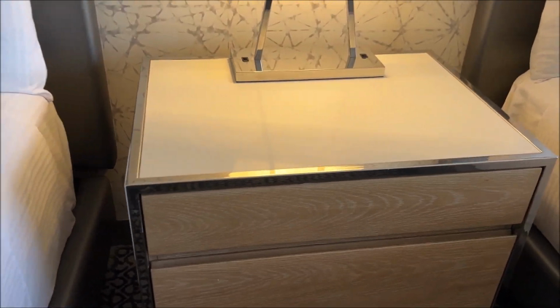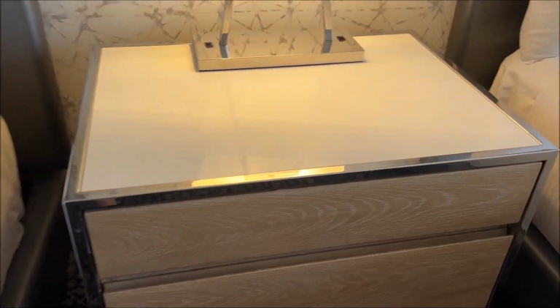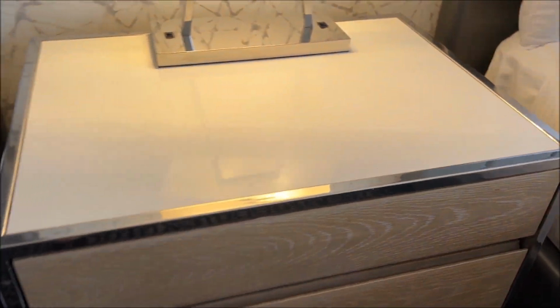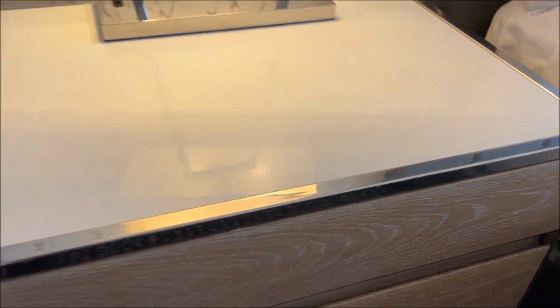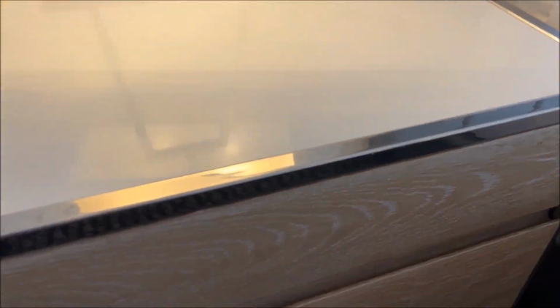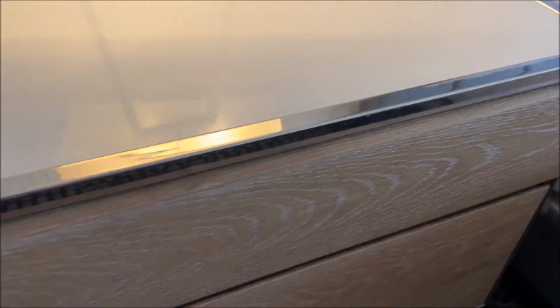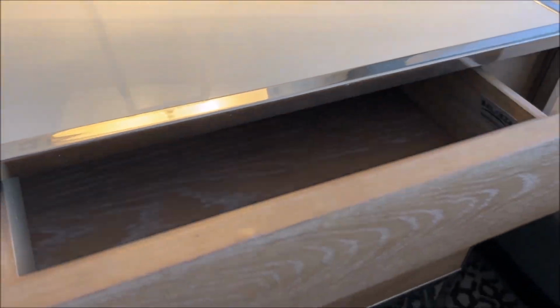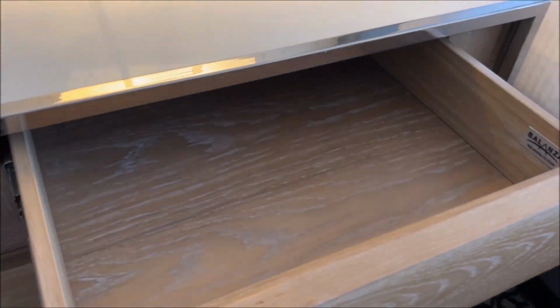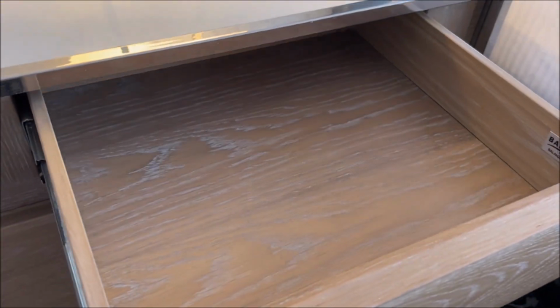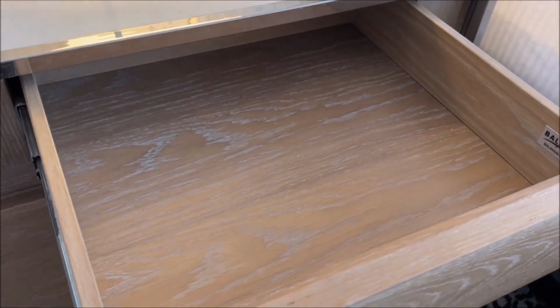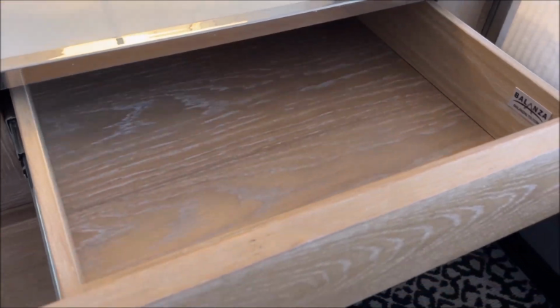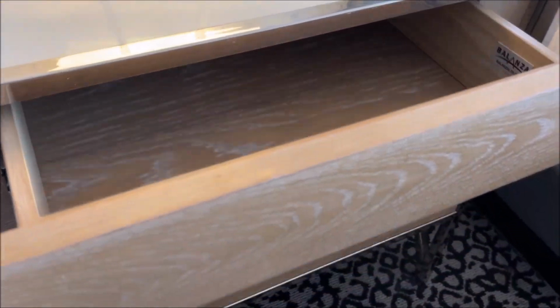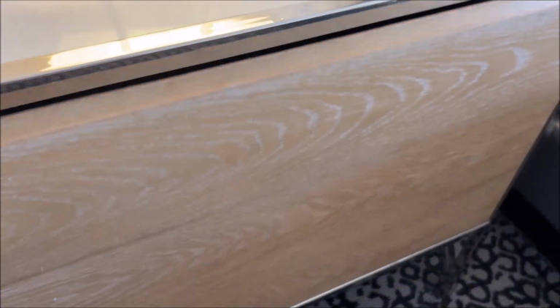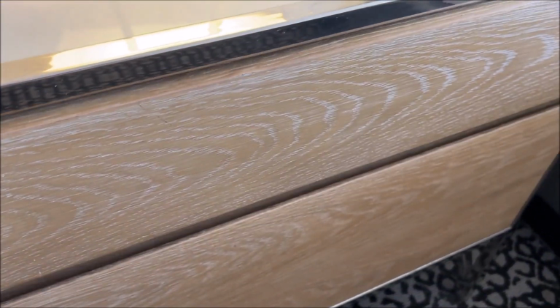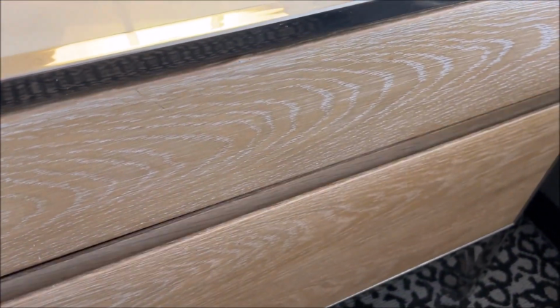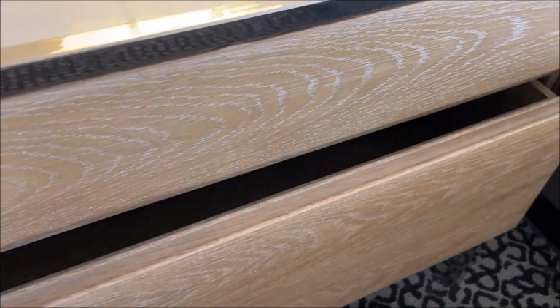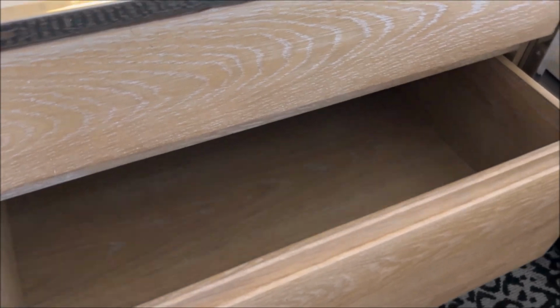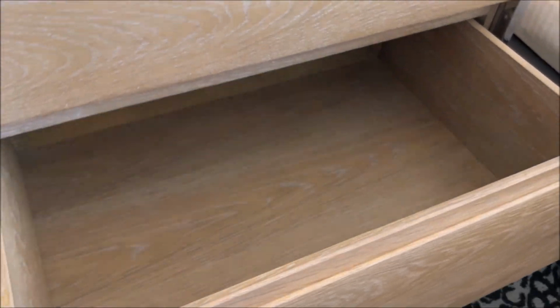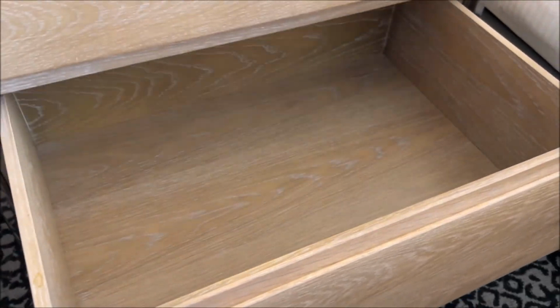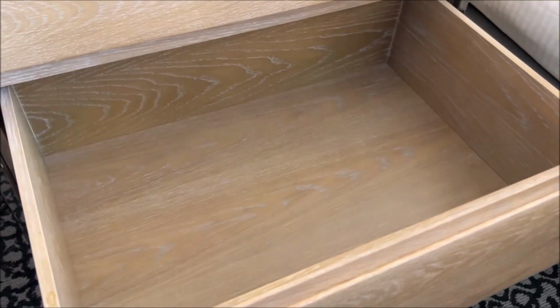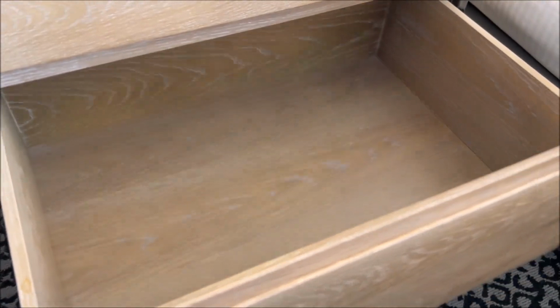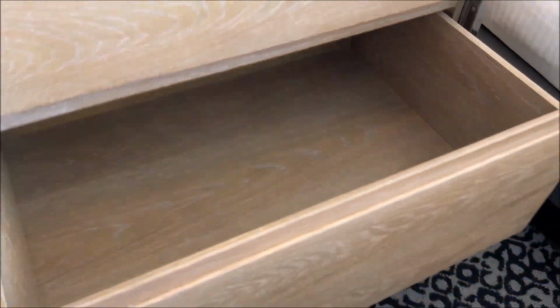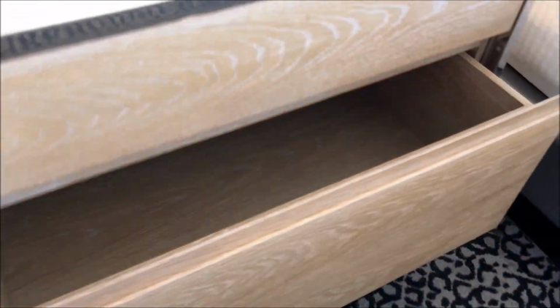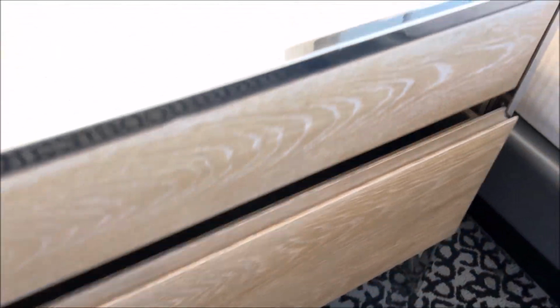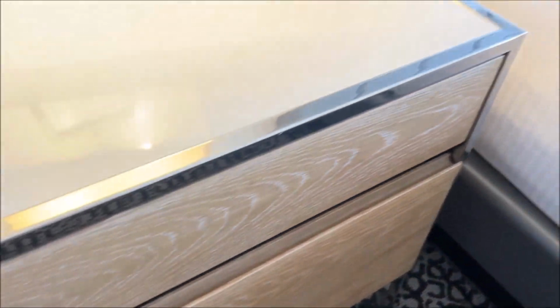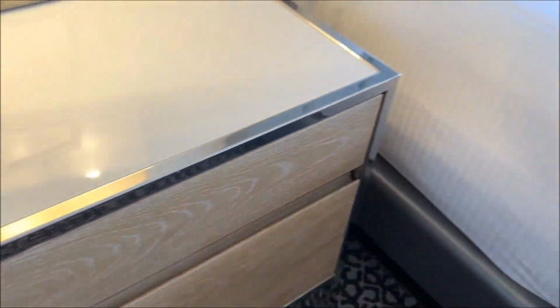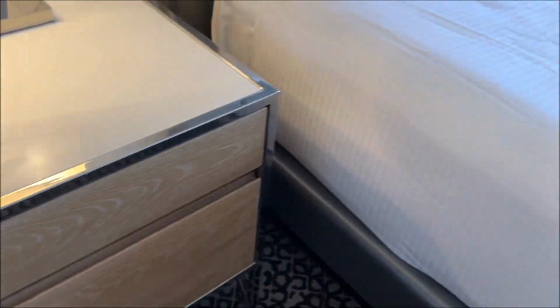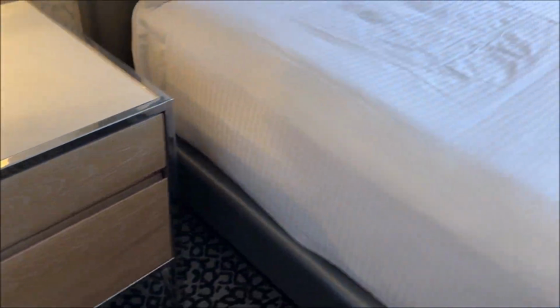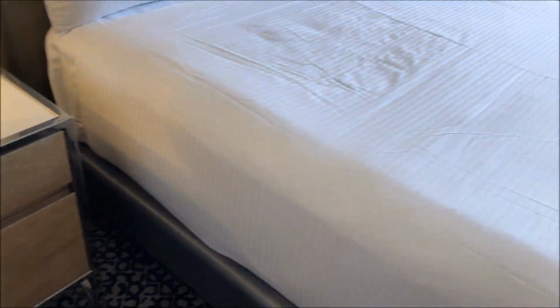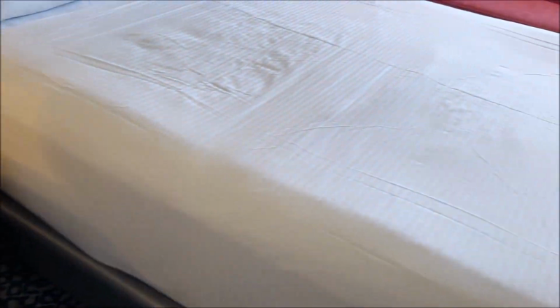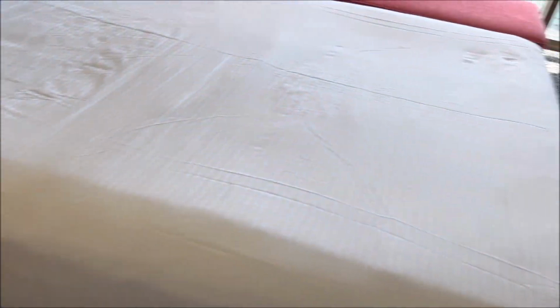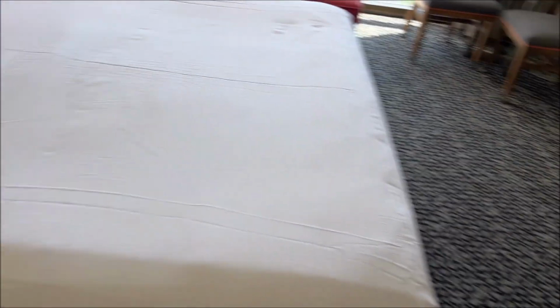Between the two beds we have a tiny little drawer and a big drawer — more space for you to store your stuff in. Just perfect.